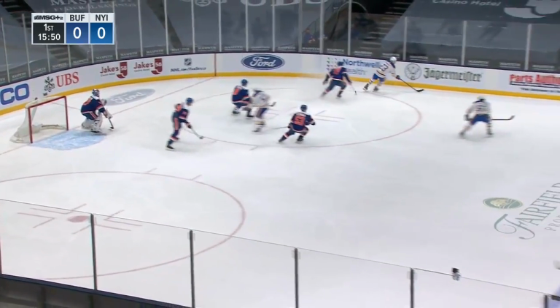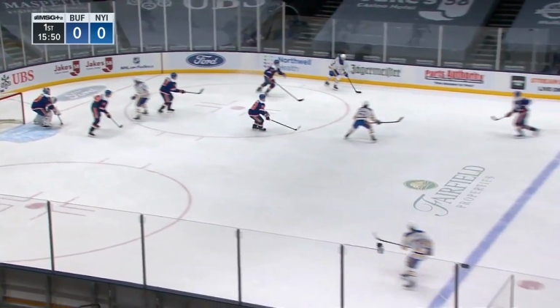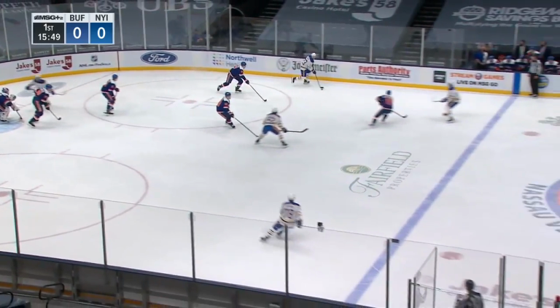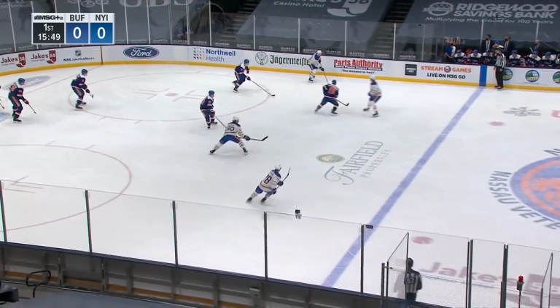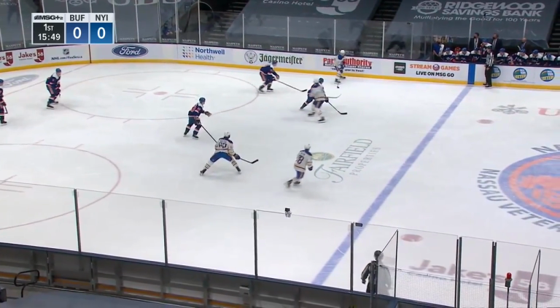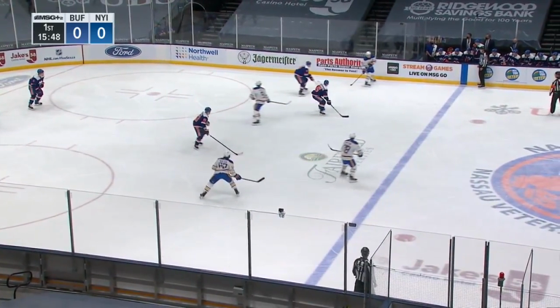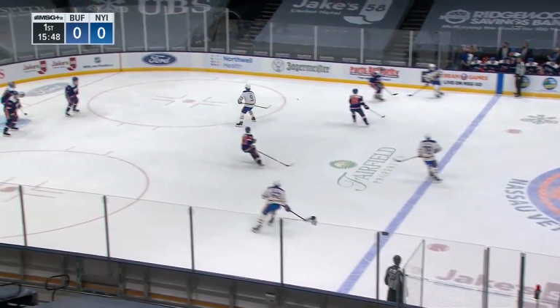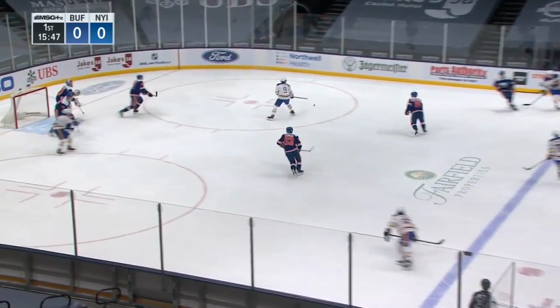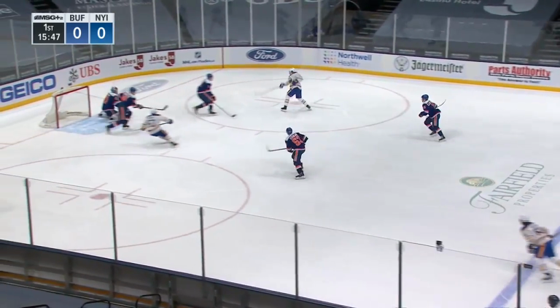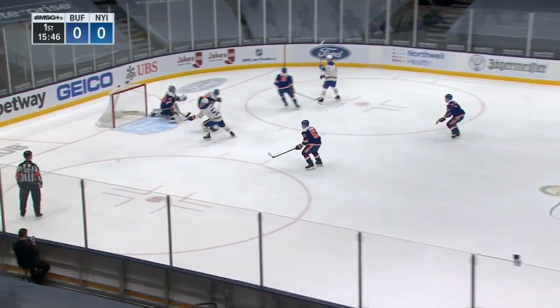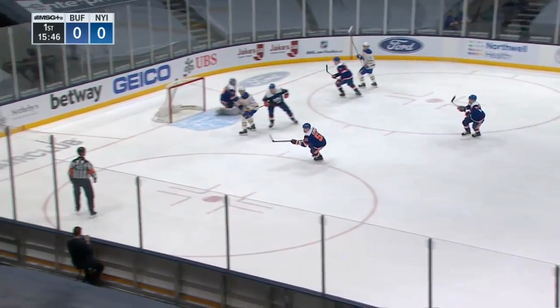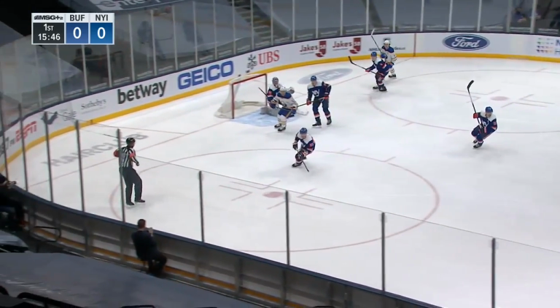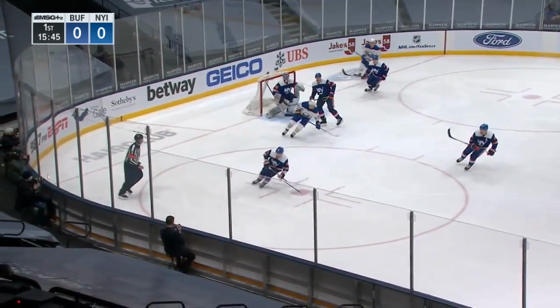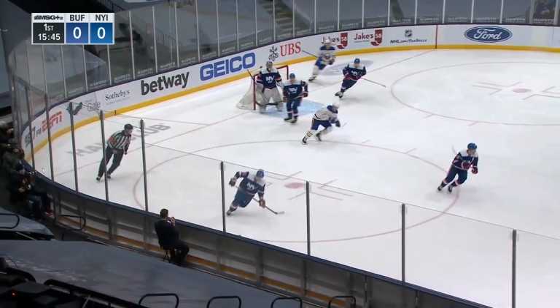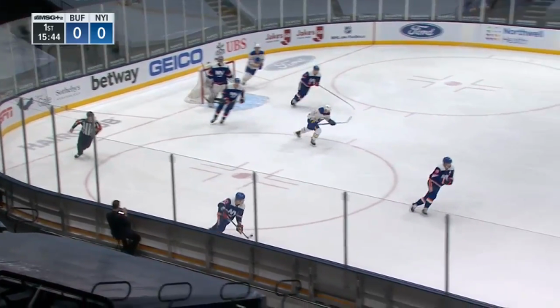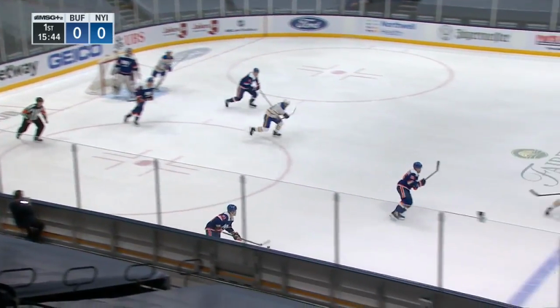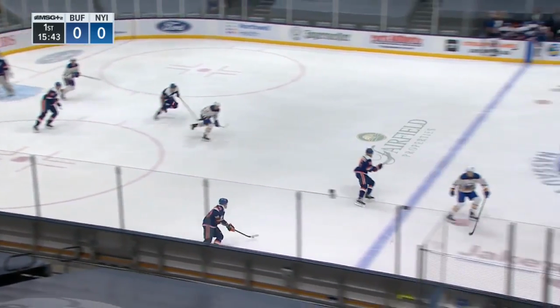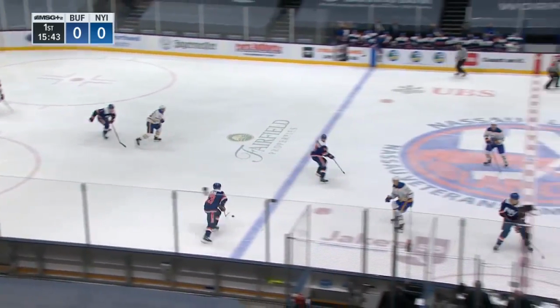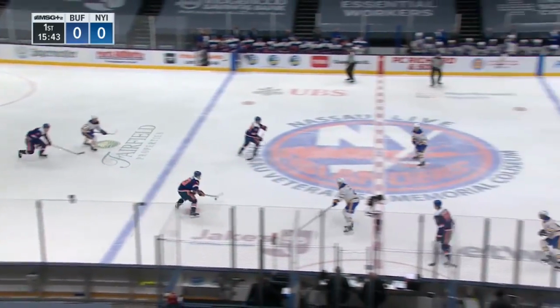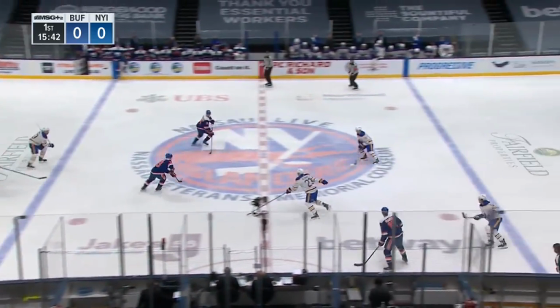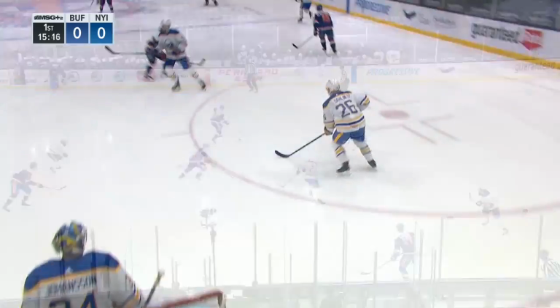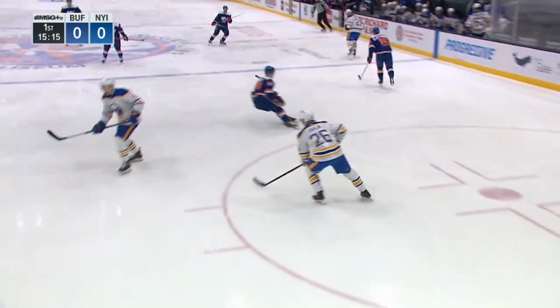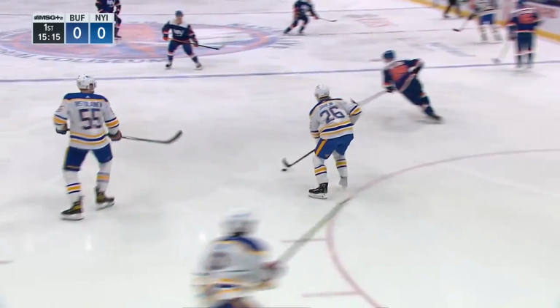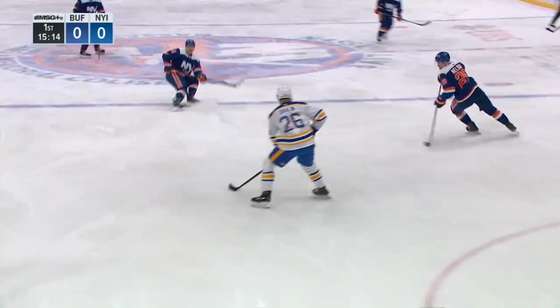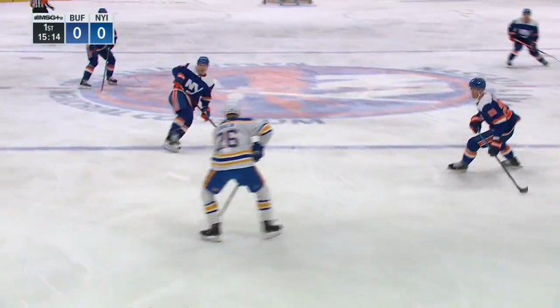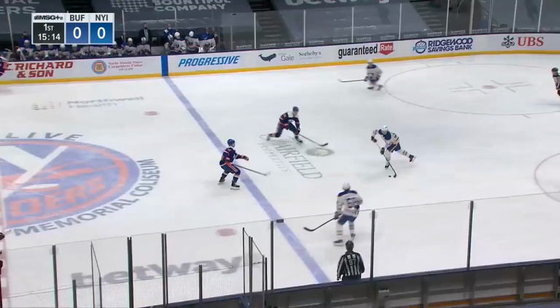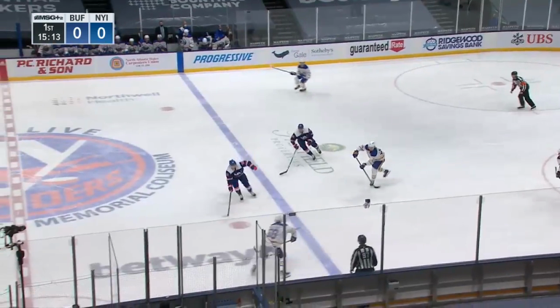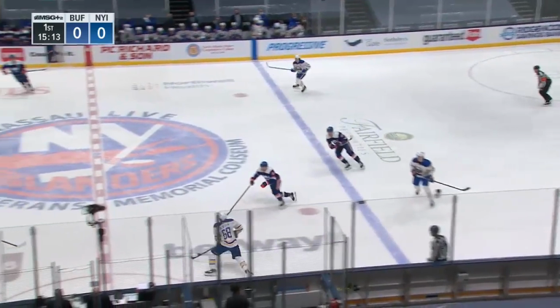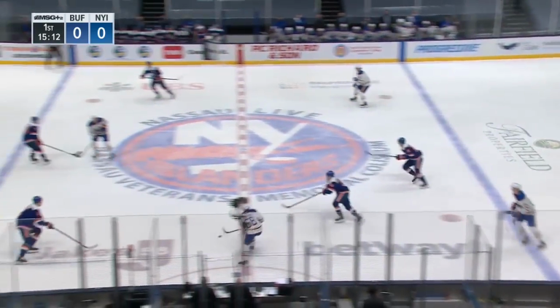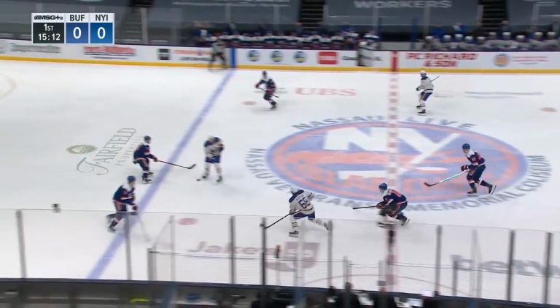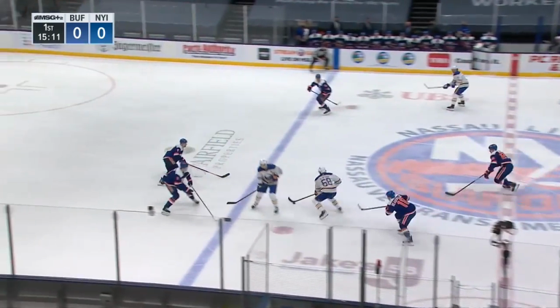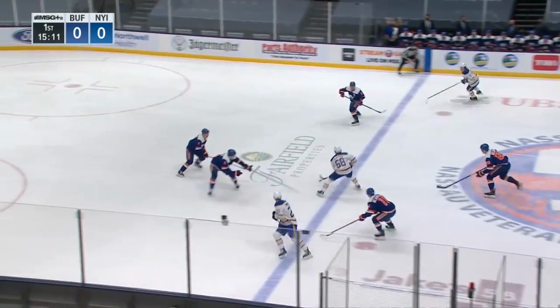He's not the biggest goaltender — listed at 6'2" and just 167 pounds — and he doesn't wear big equipment. He looks smaller in net than many goaltenders do. It just didn't look like it should have been a routine save, but it kind of looked awkward.